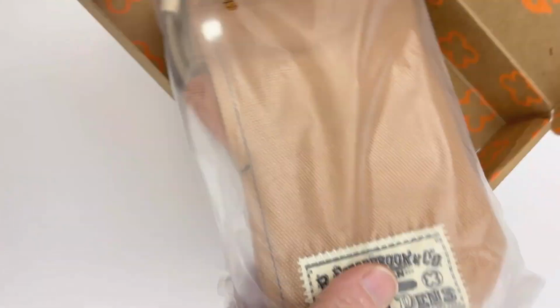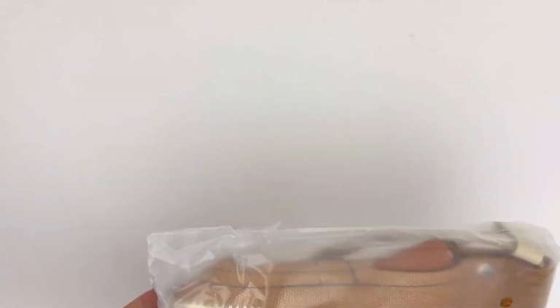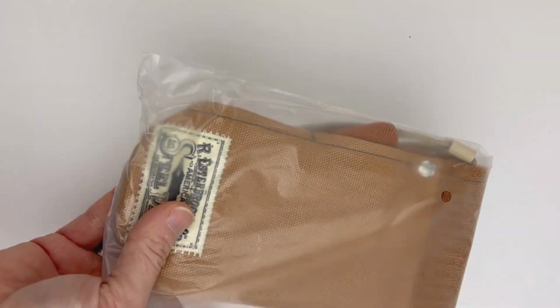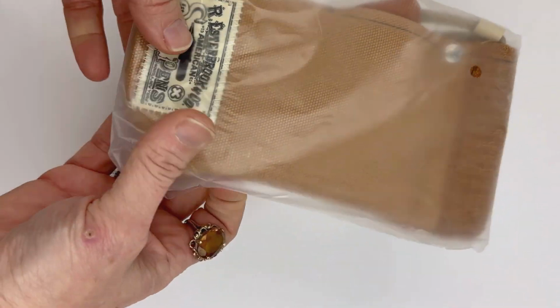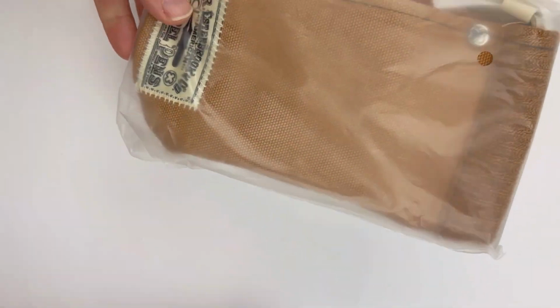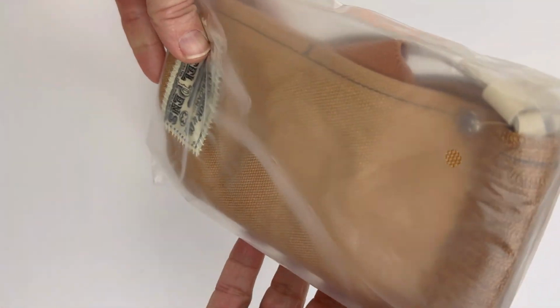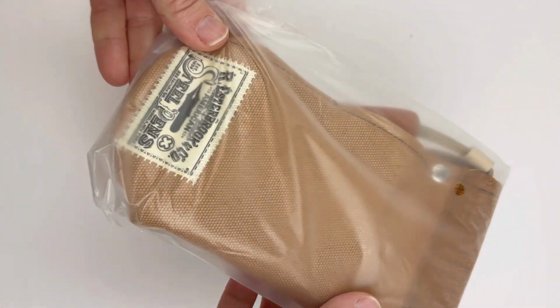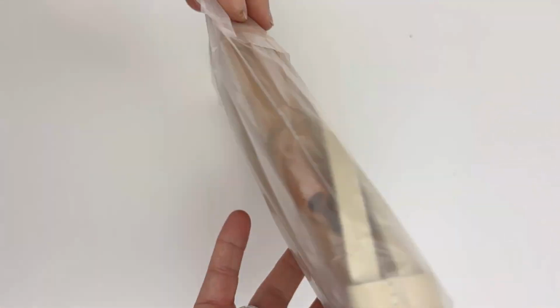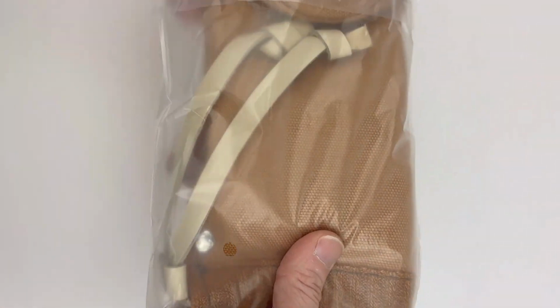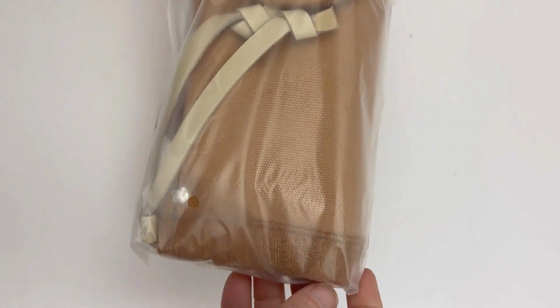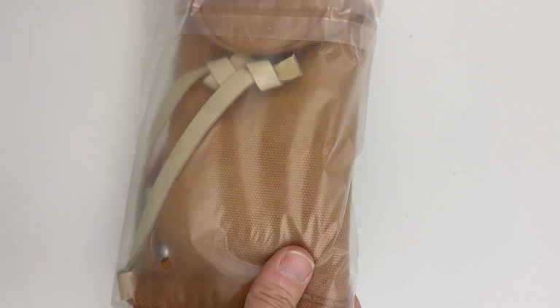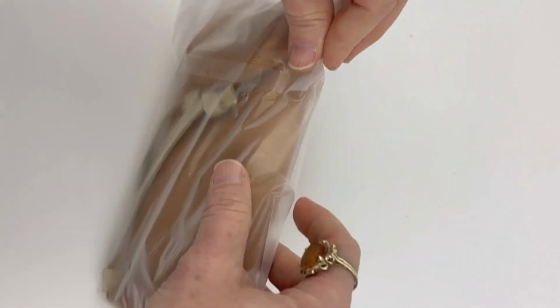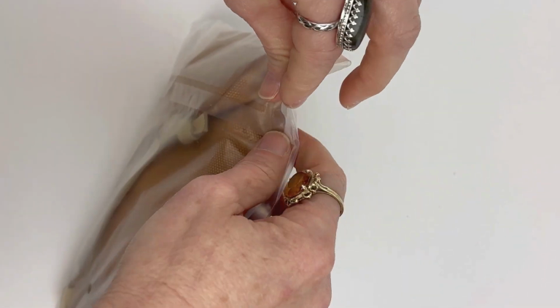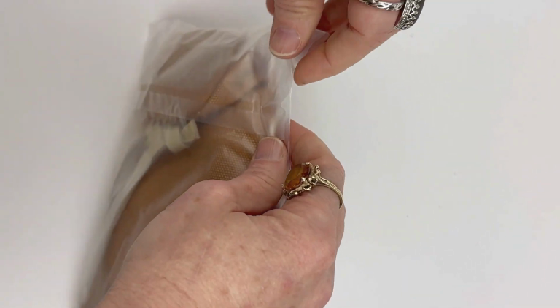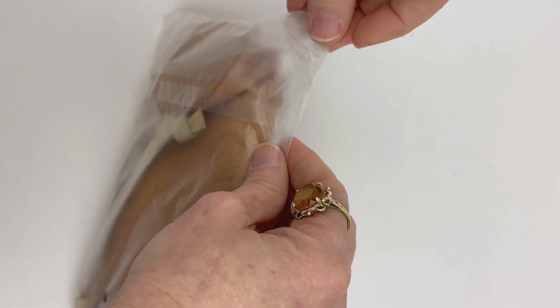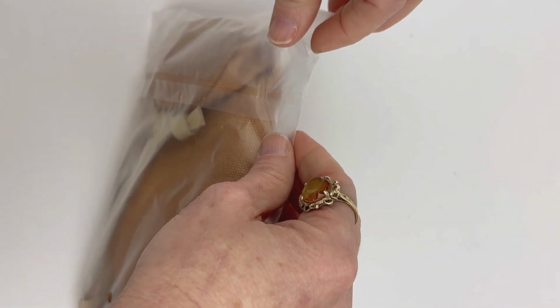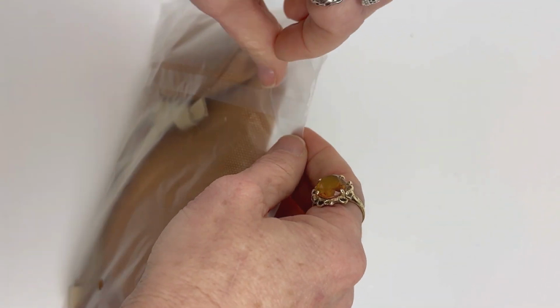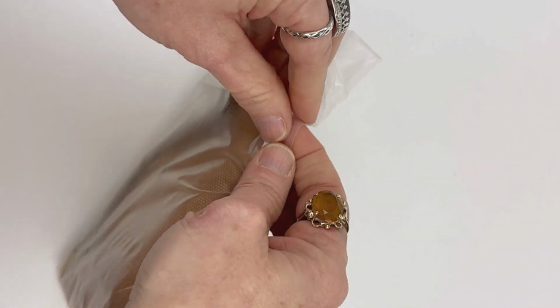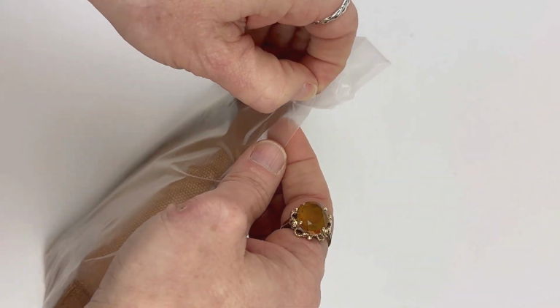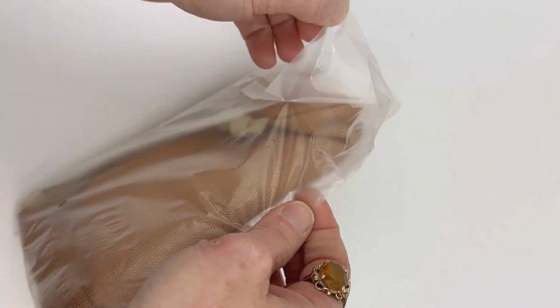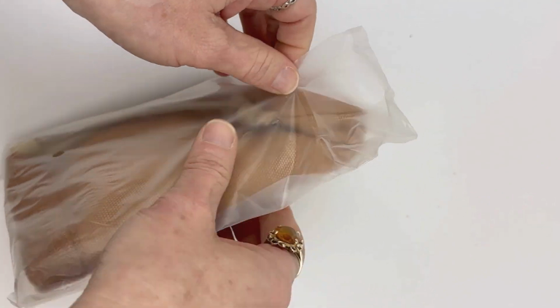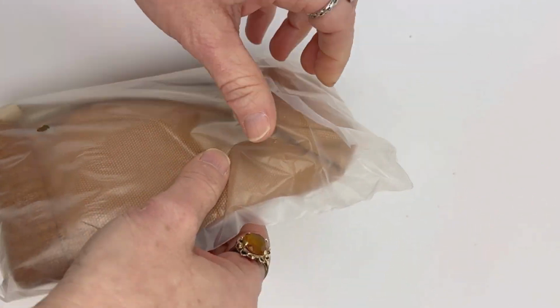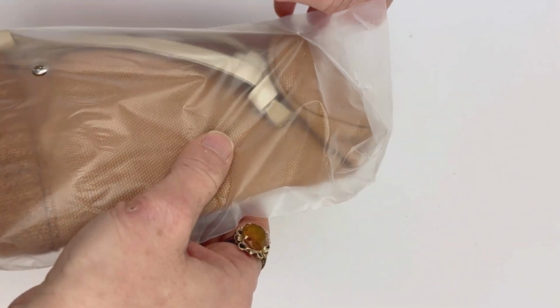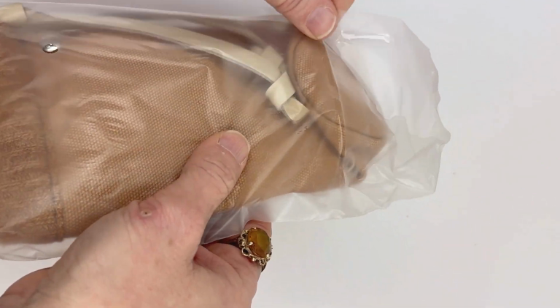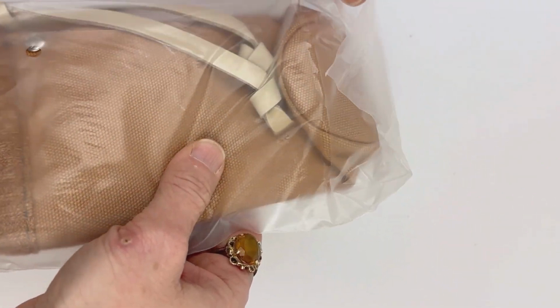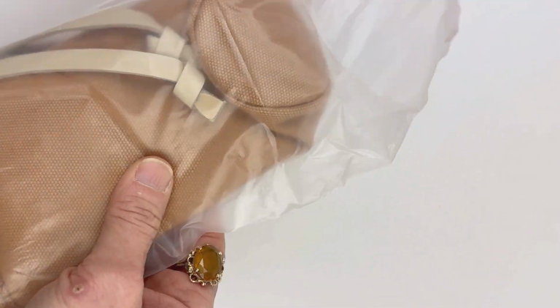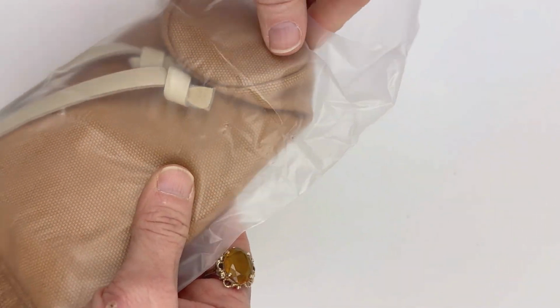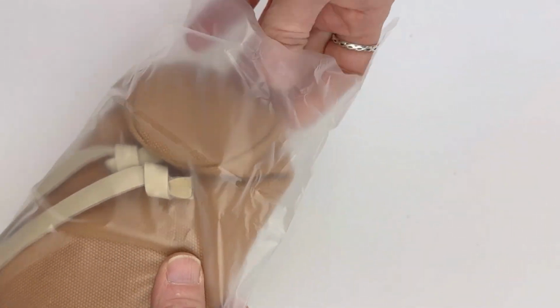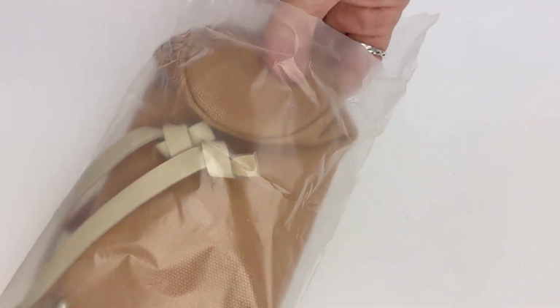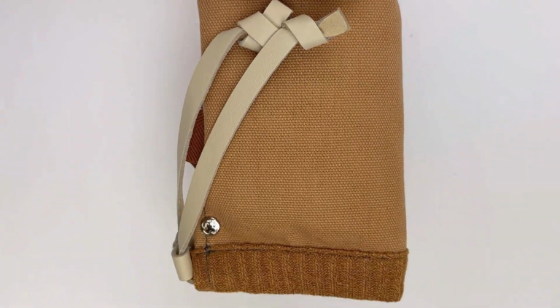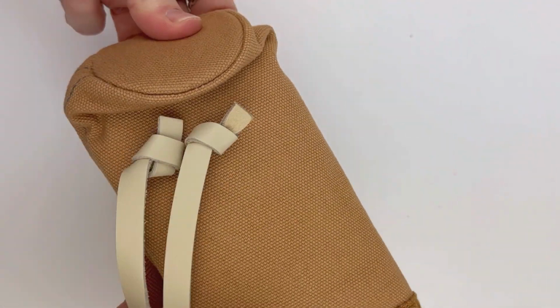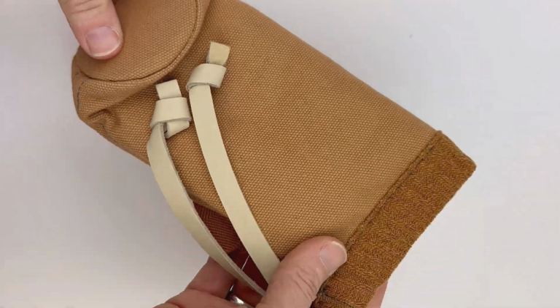You may have already seen the other pin carrying case they just released in February 2023. This is the Esterbrook To-Go Pin Cup. They also released at the same time the Esterbrook Pin Roll. They're both made of that heavy canvas material paired with some suede.